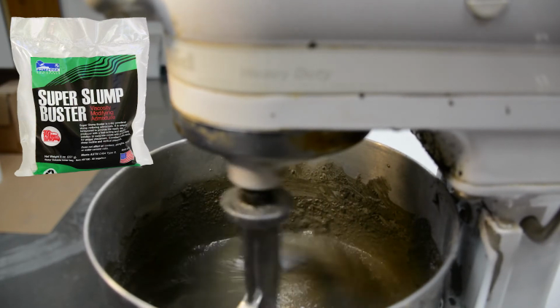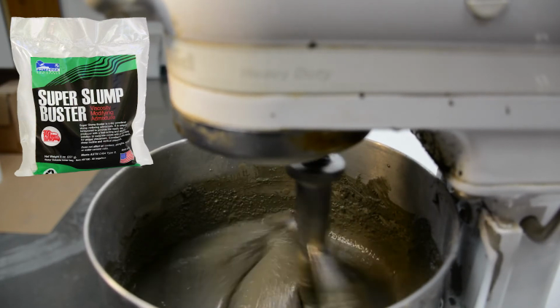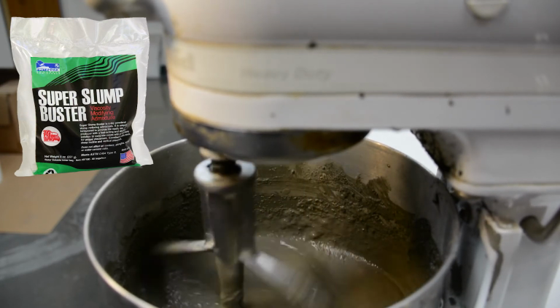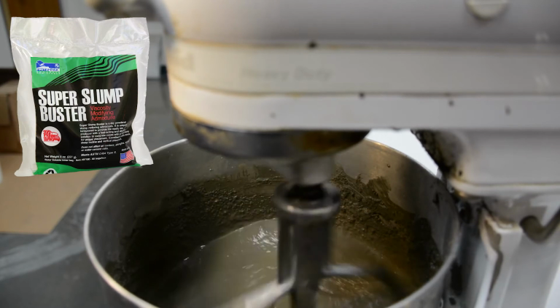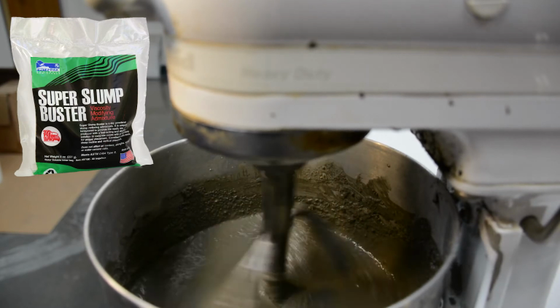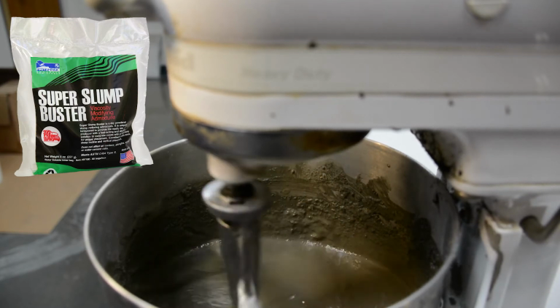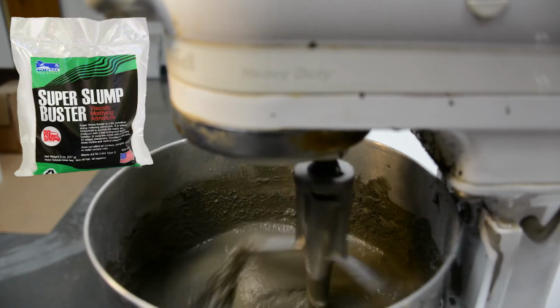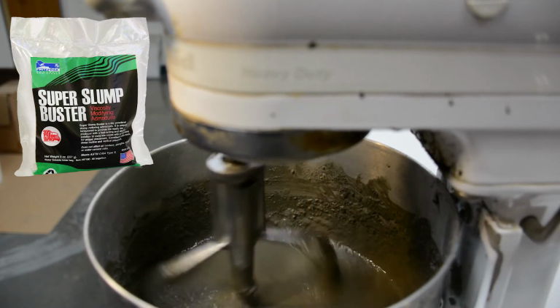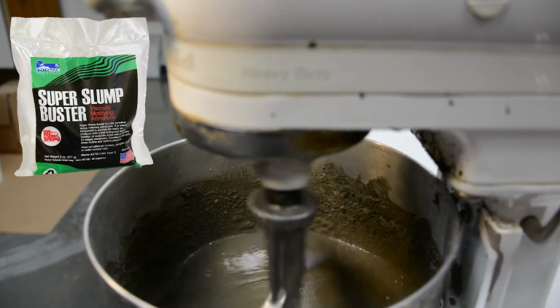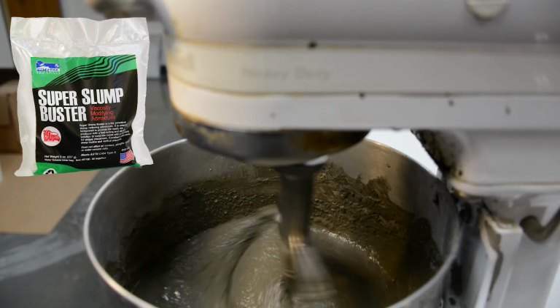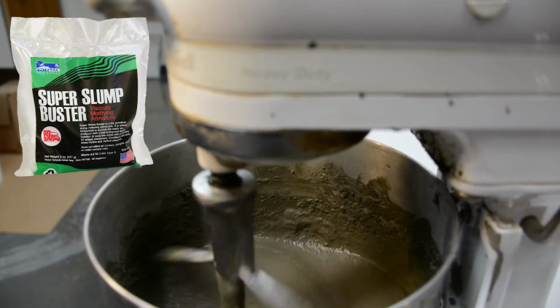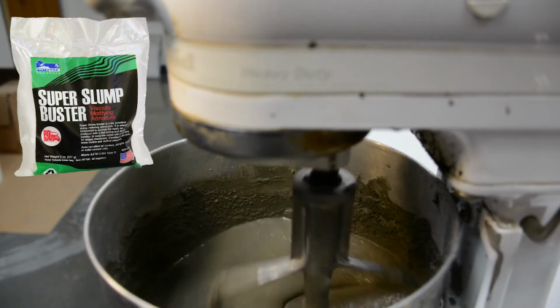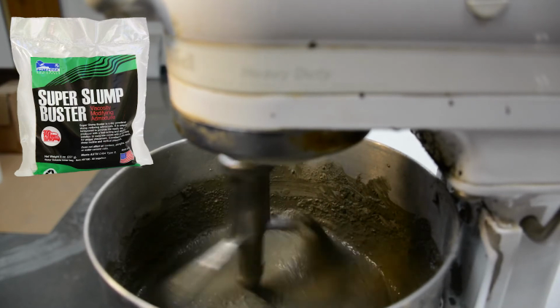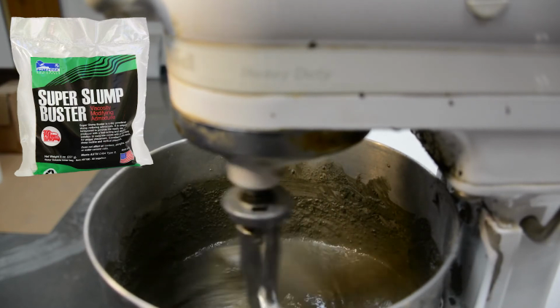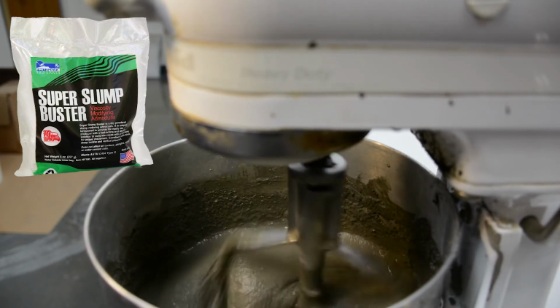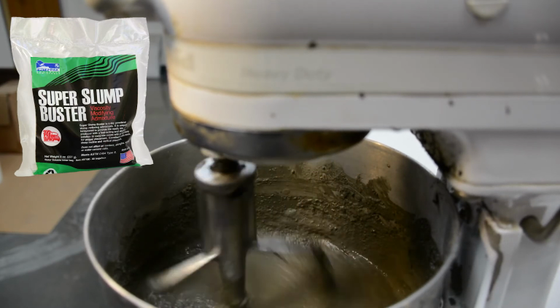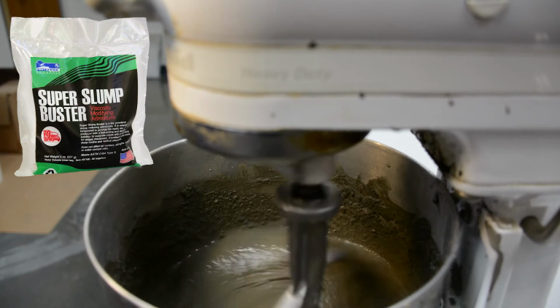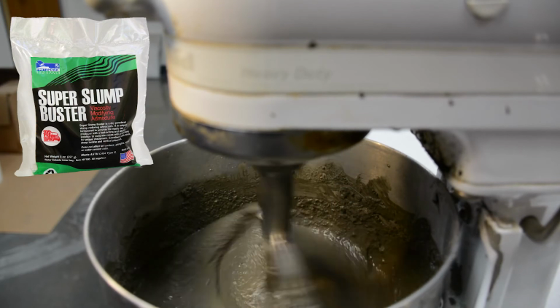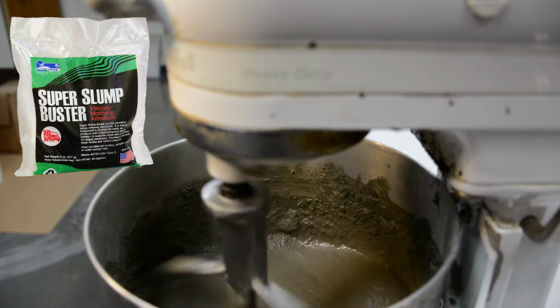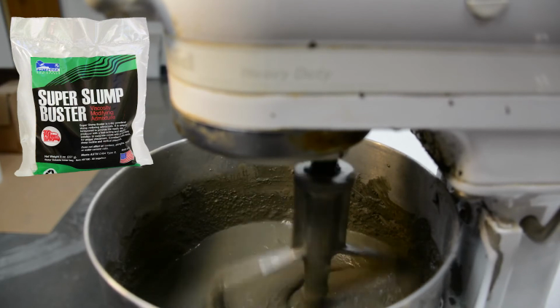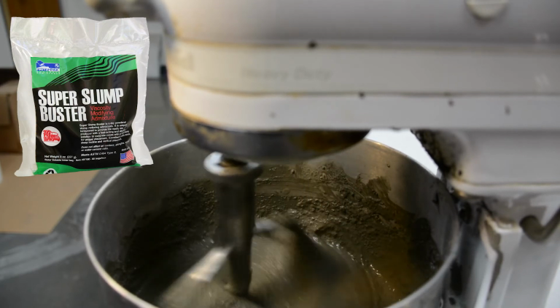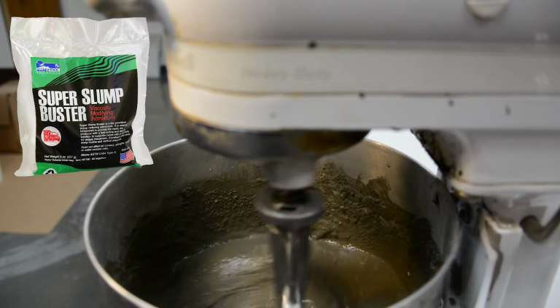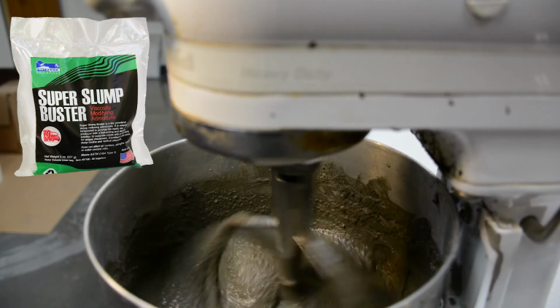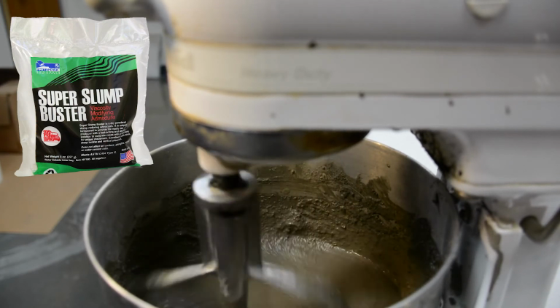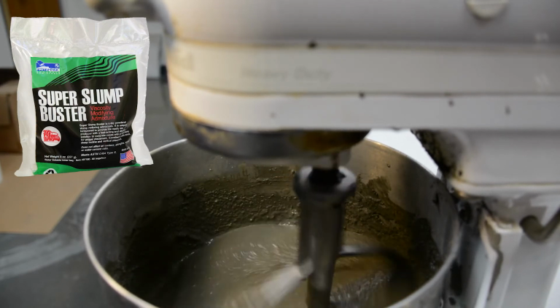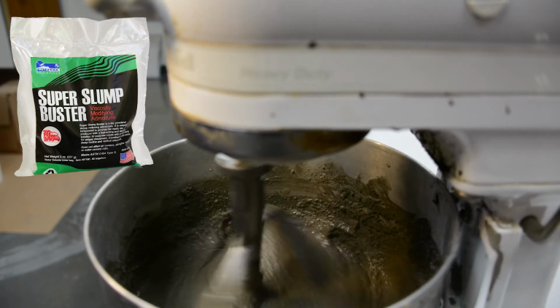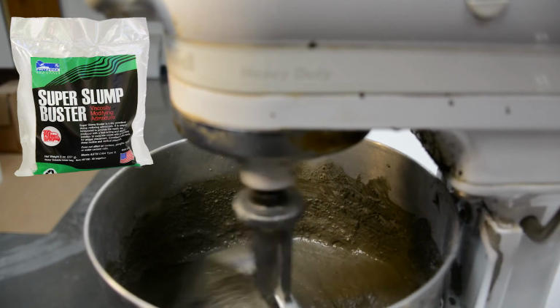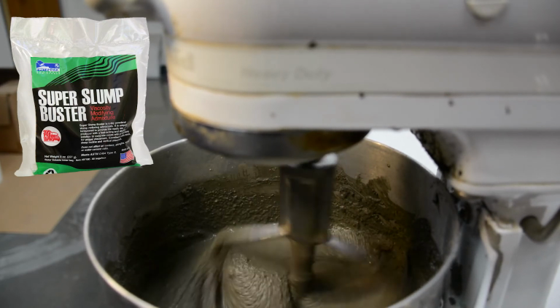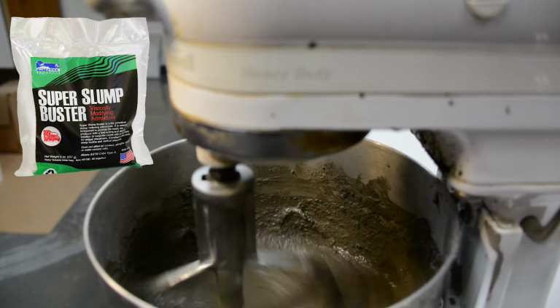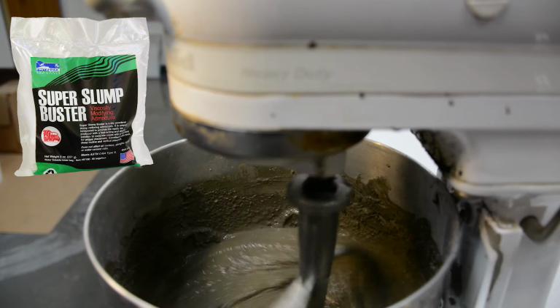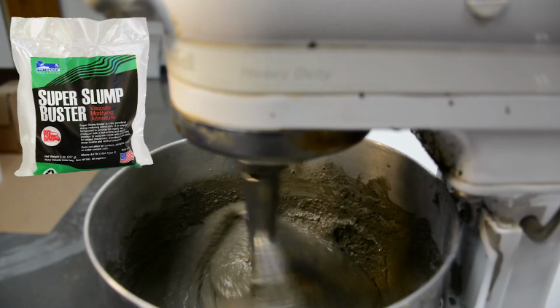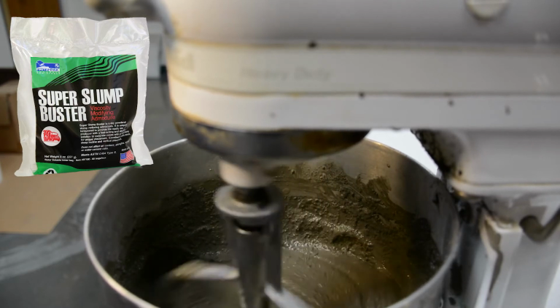Super Slump Buster is a viscosity-modifying admixture. It acts as a water thickener. You can think of it like turning the water in your concrete into honey, thus giving you a tighter, thicker mix.